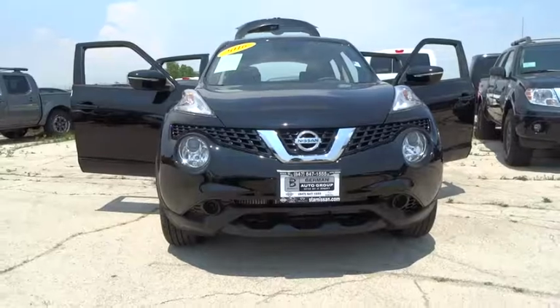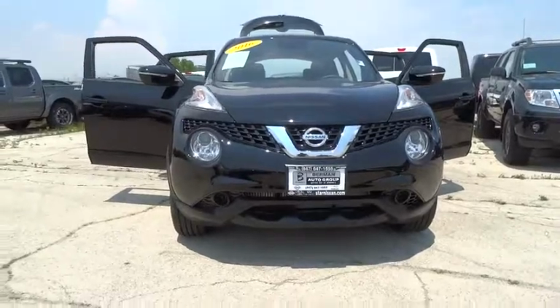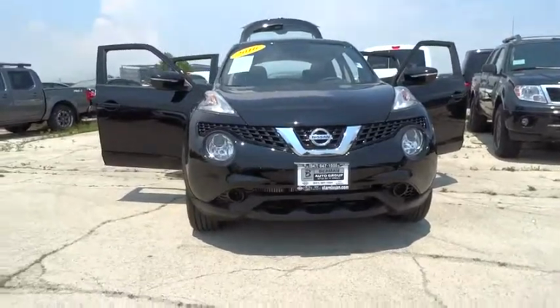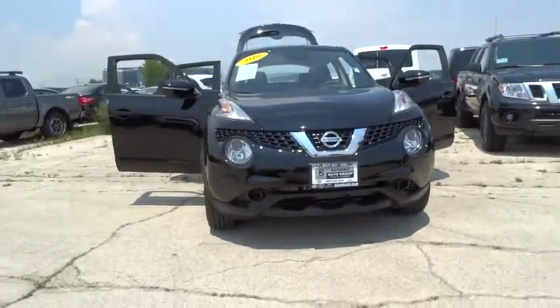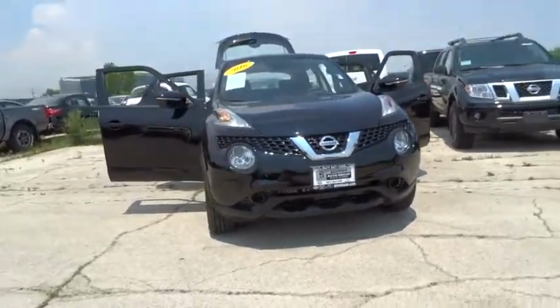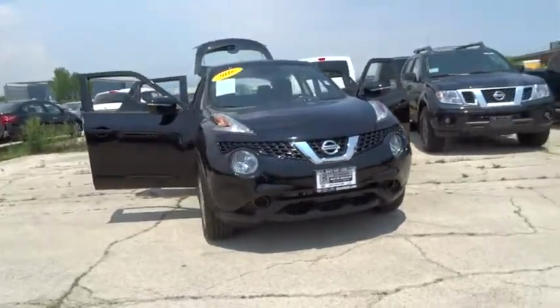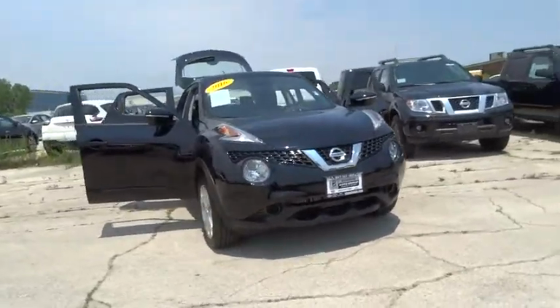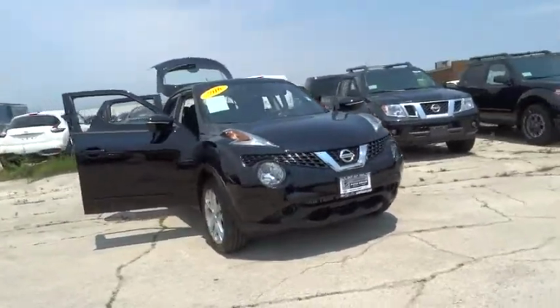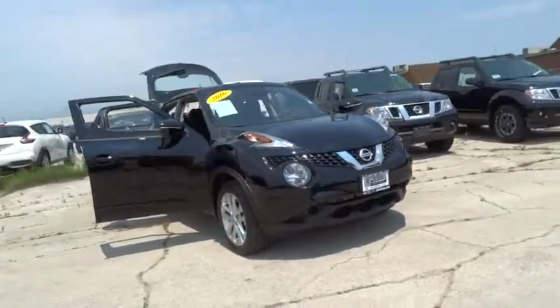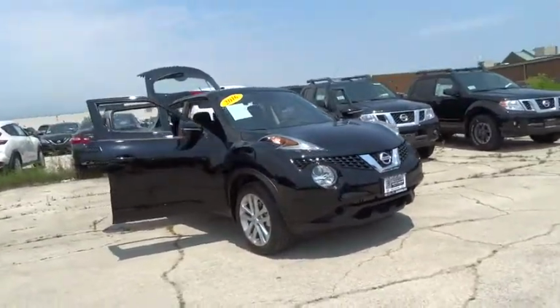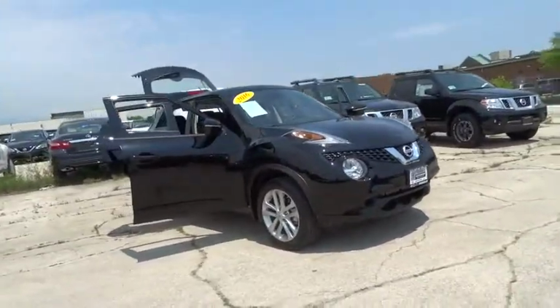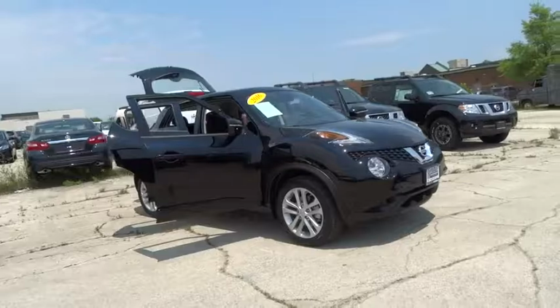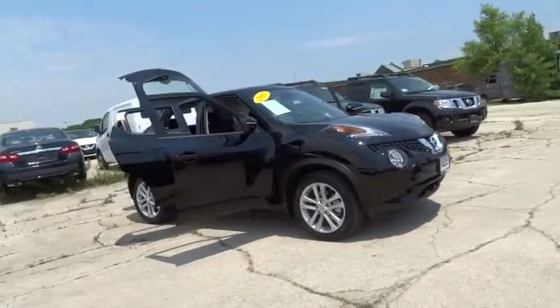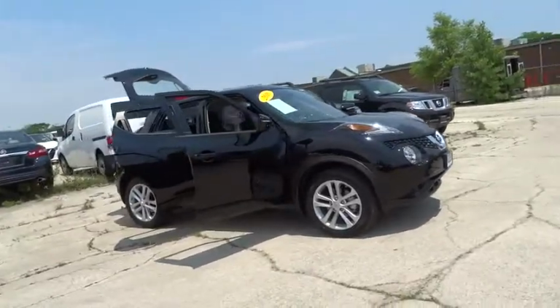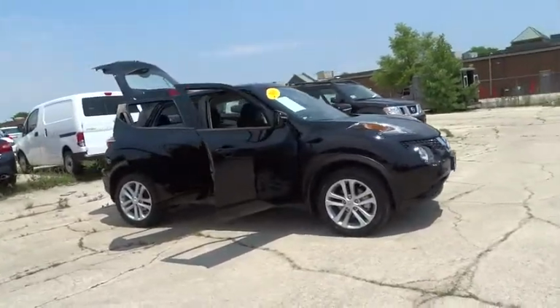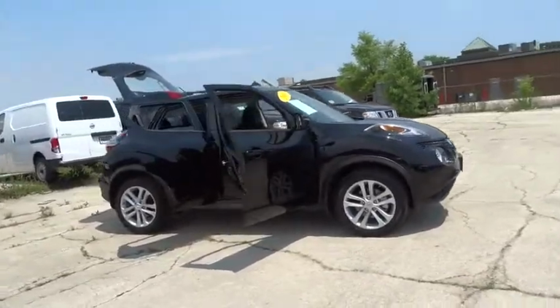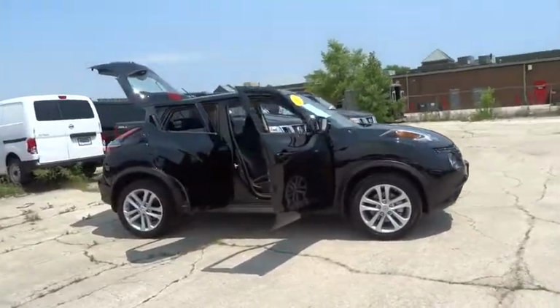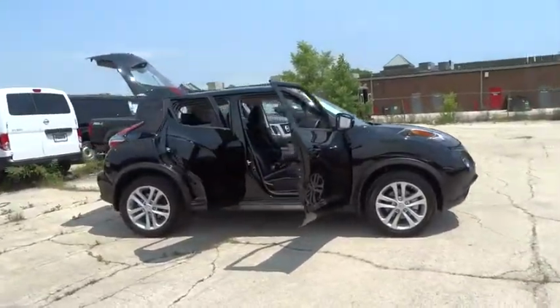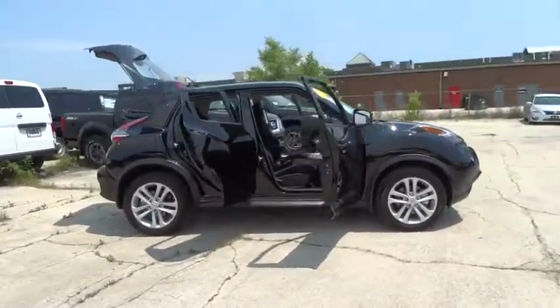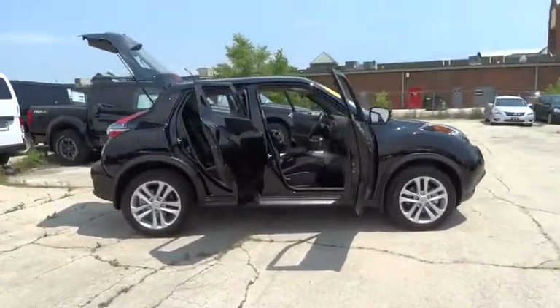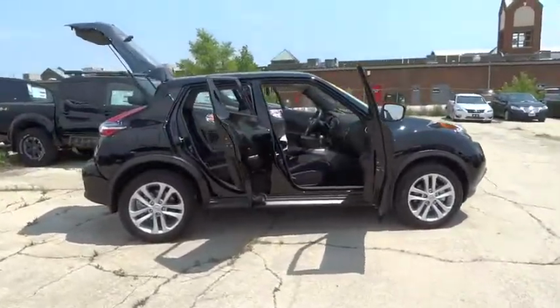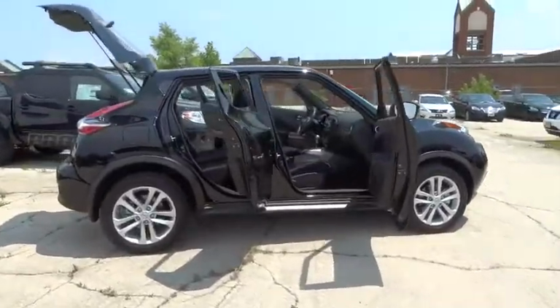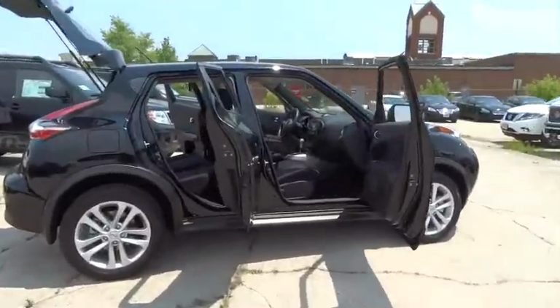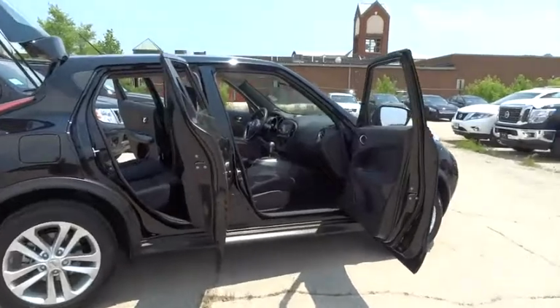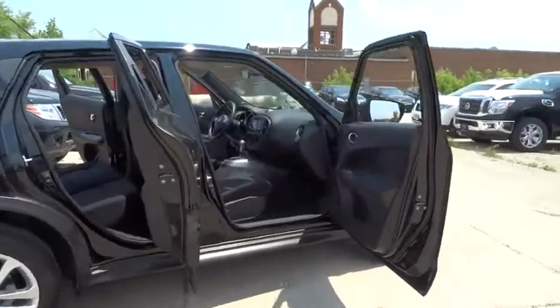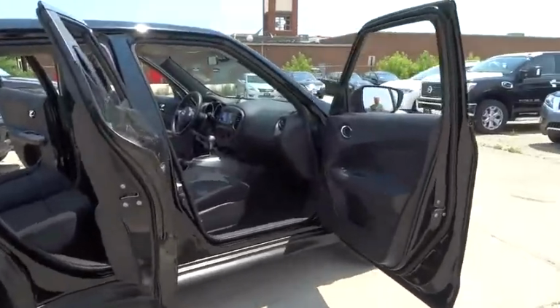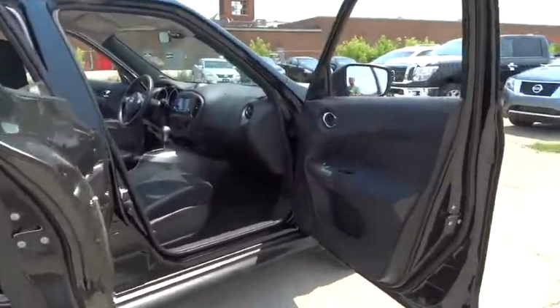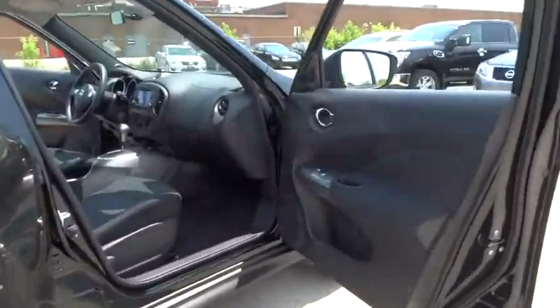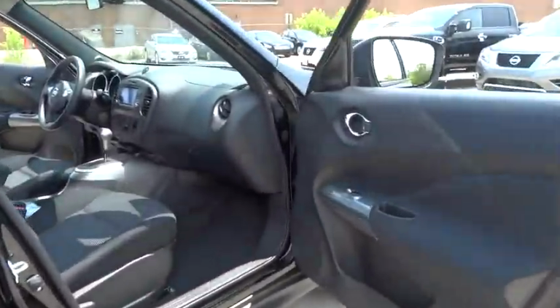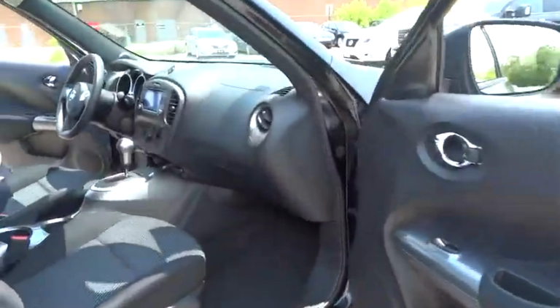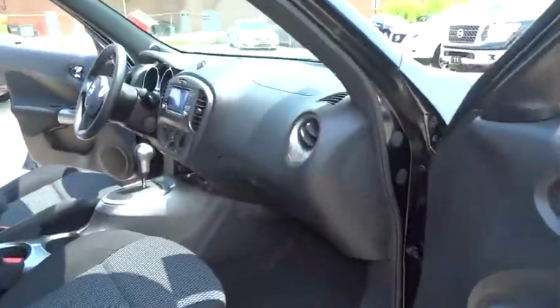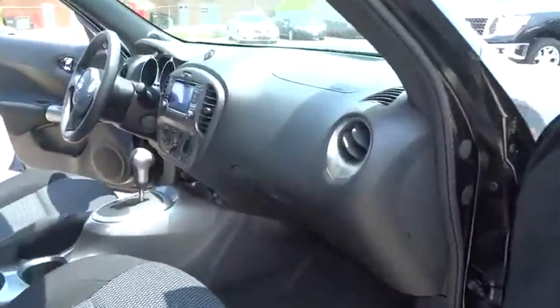The 2016 Nissan Juke. The Juke is an adaptable and intelligent ride where all-wheel drive agility and handling meet turbocharged performance. This unique sporty compact crossover fits your personal style perfectly.